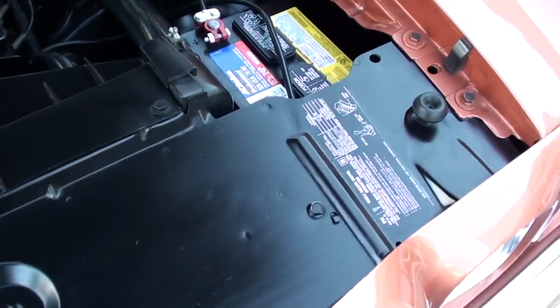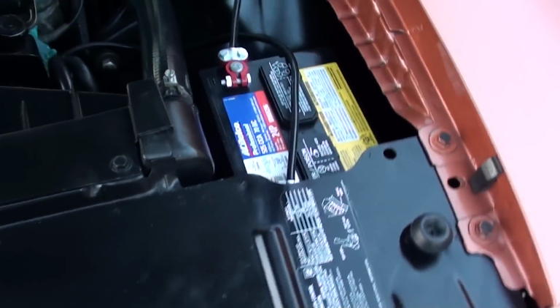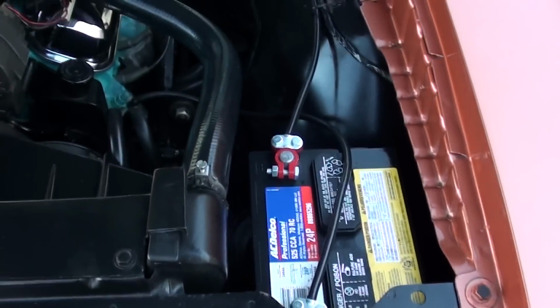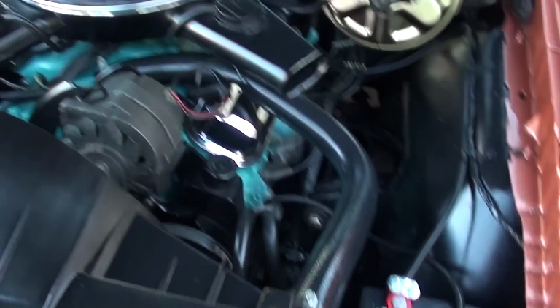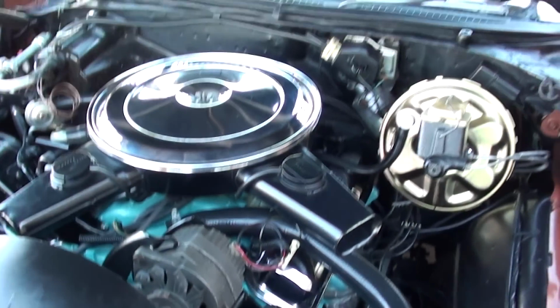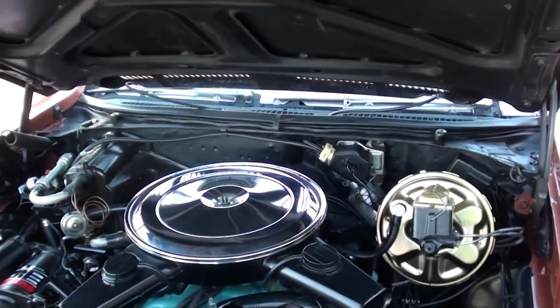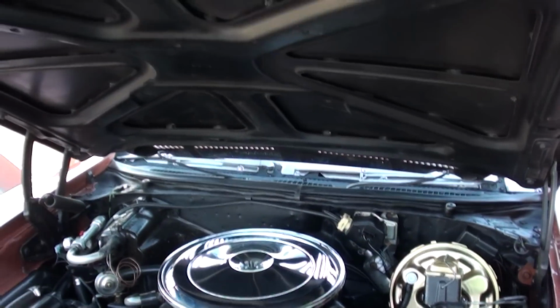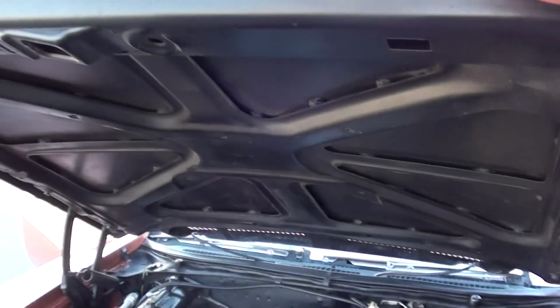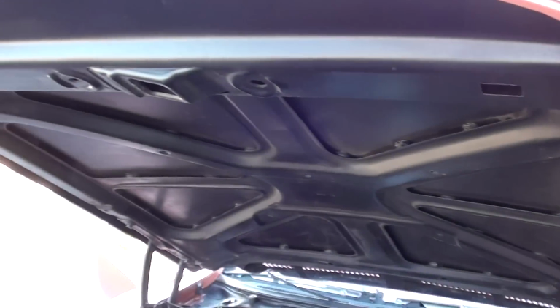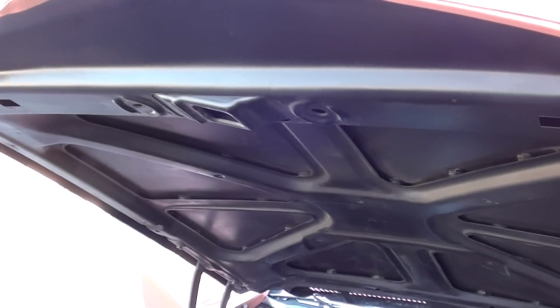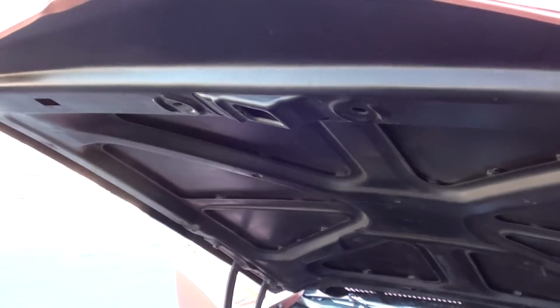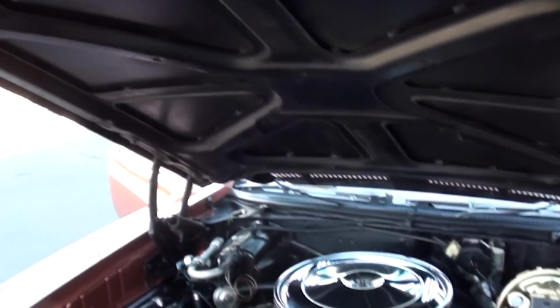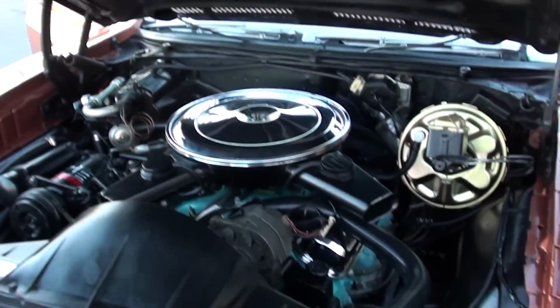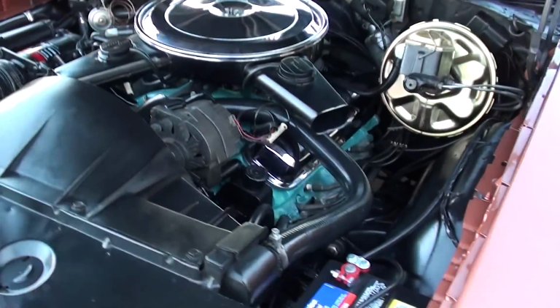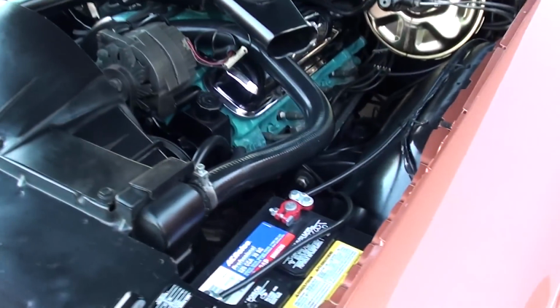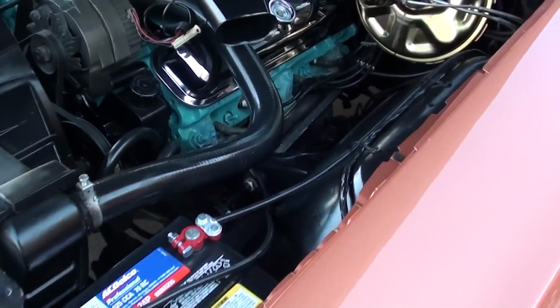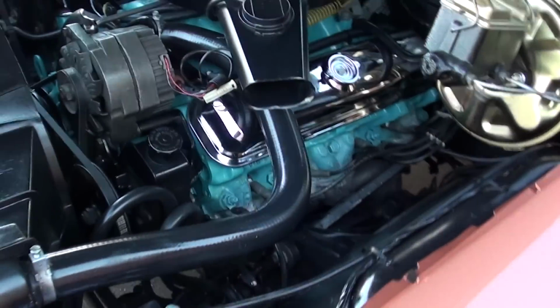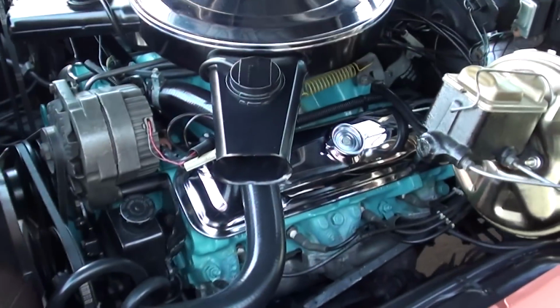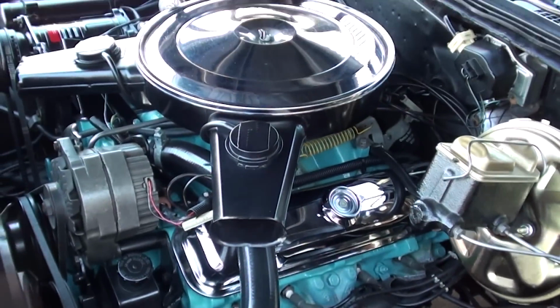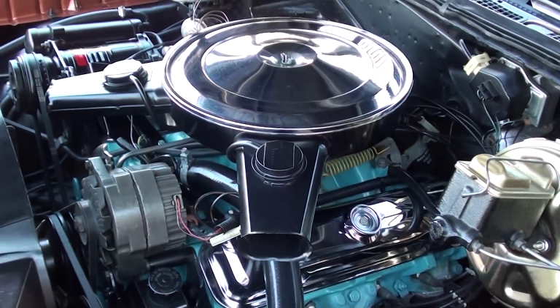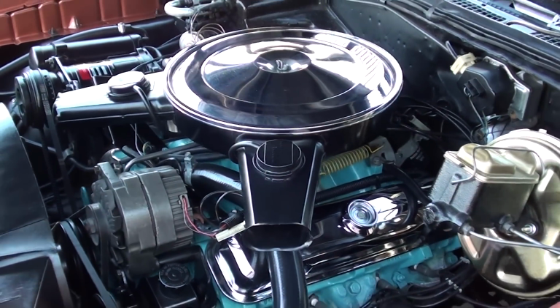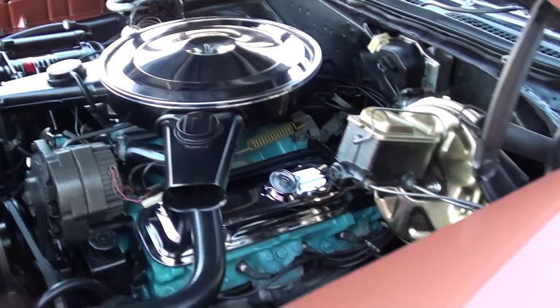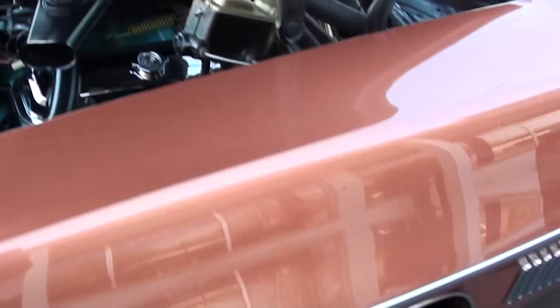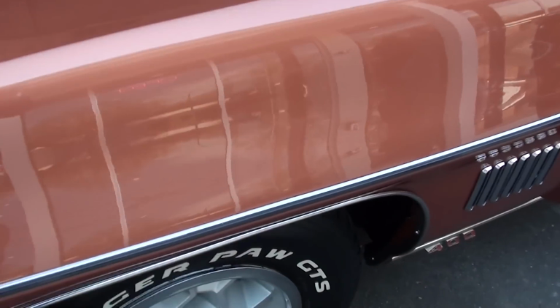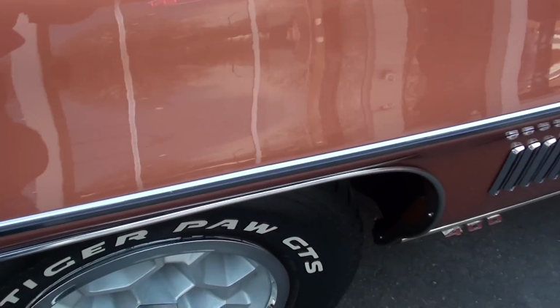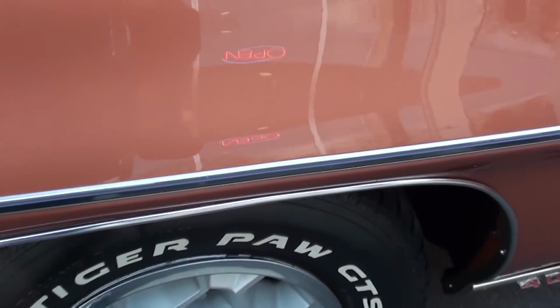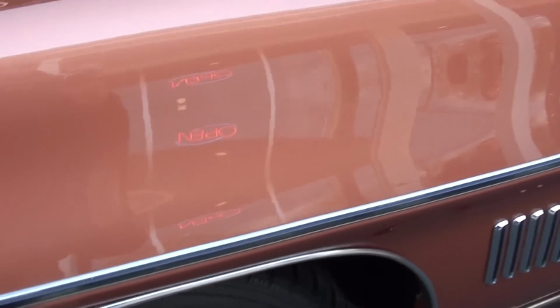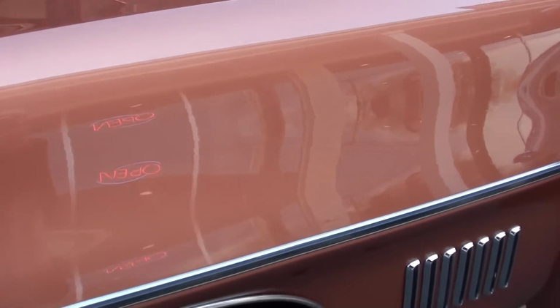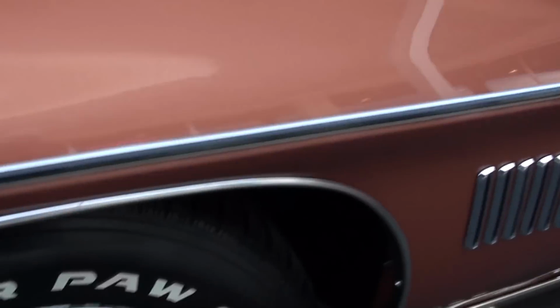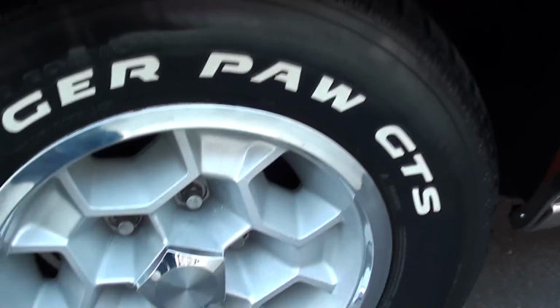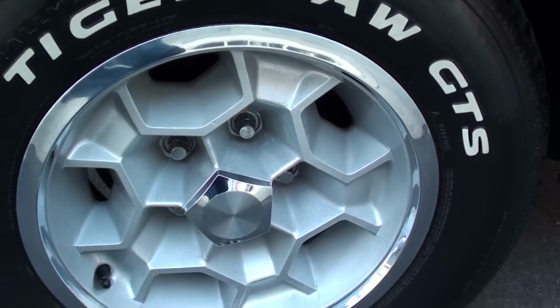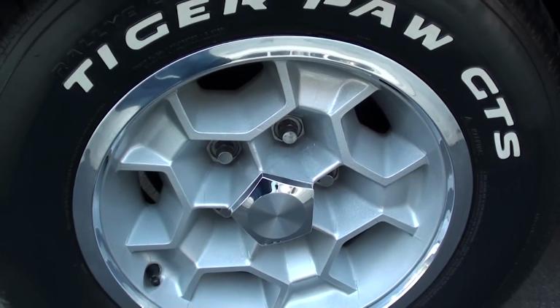And like I say, it drives like a baby doll — which is what I've always liked about these cars. They just drive excellent. It's got a great sound to it. Just beautiful paint — I love this color.